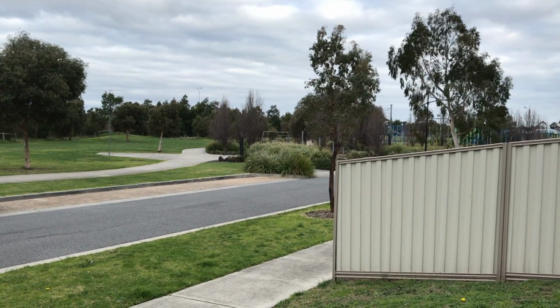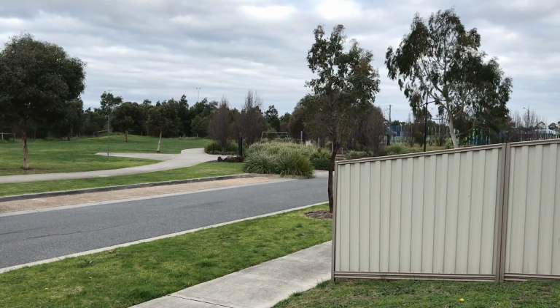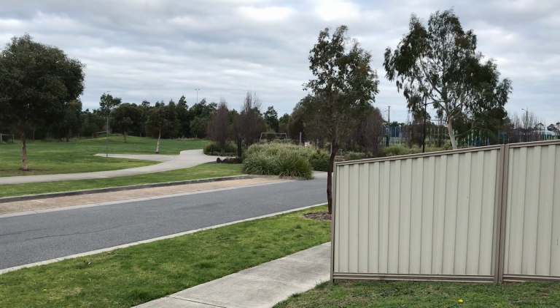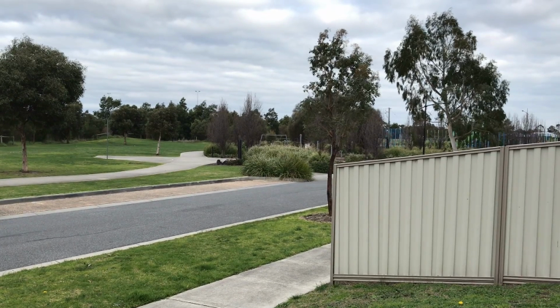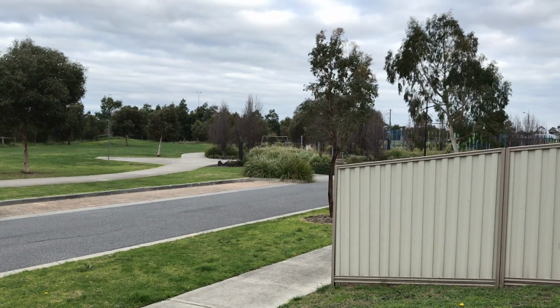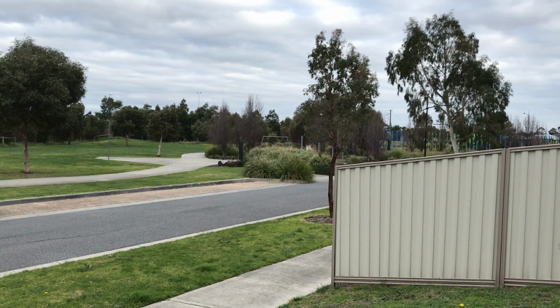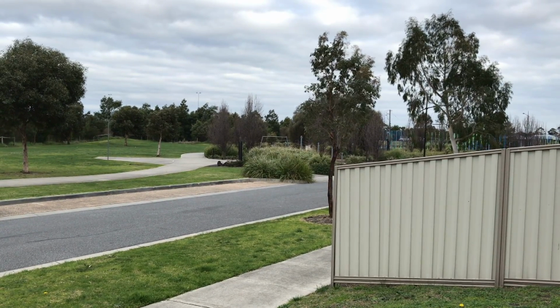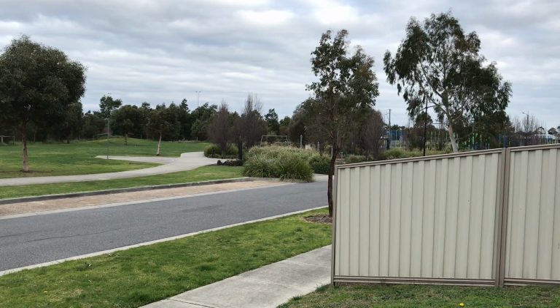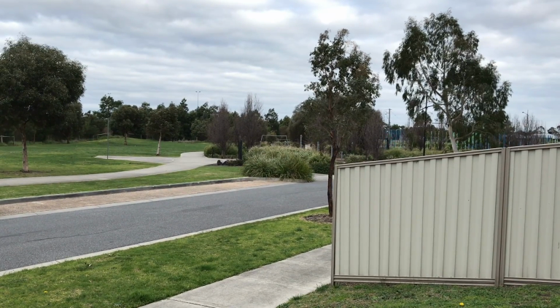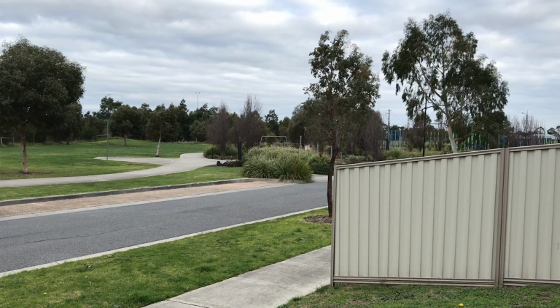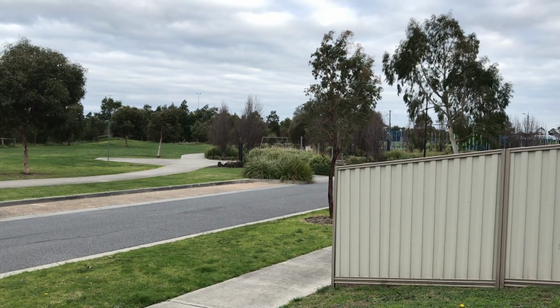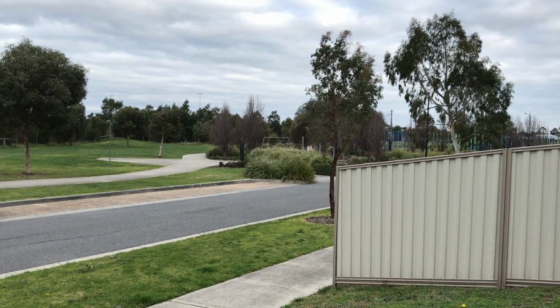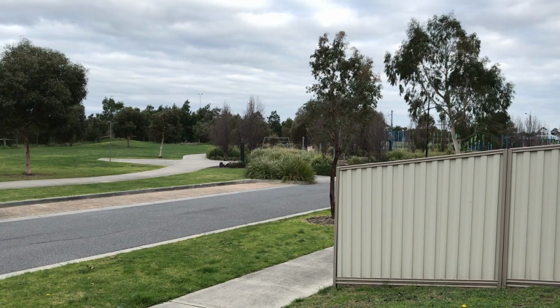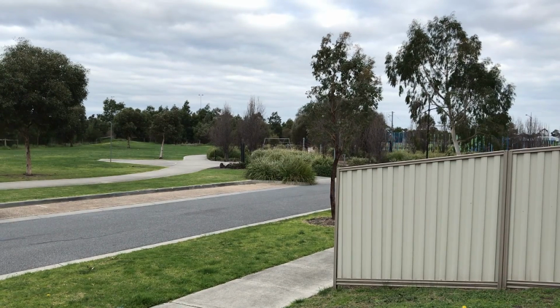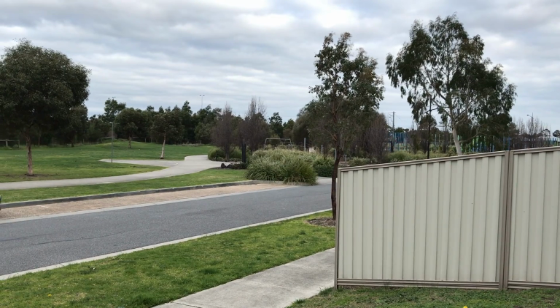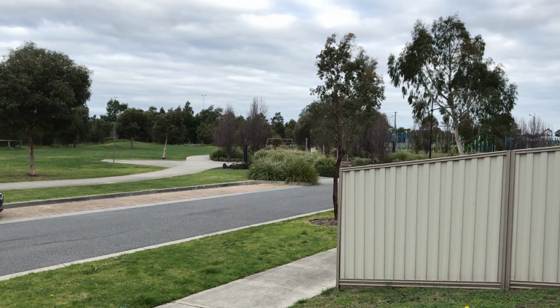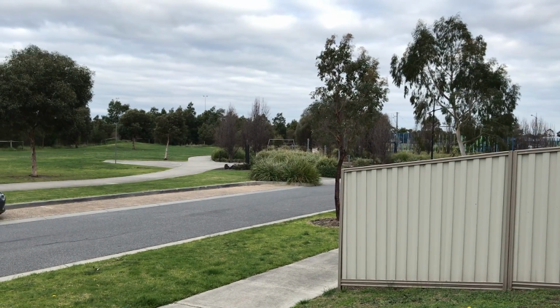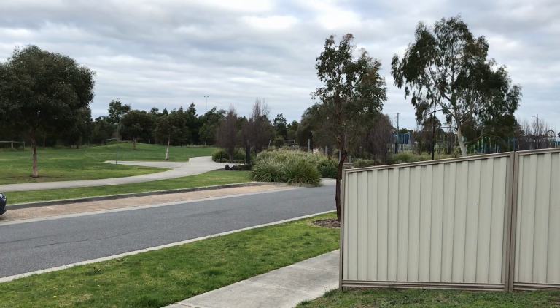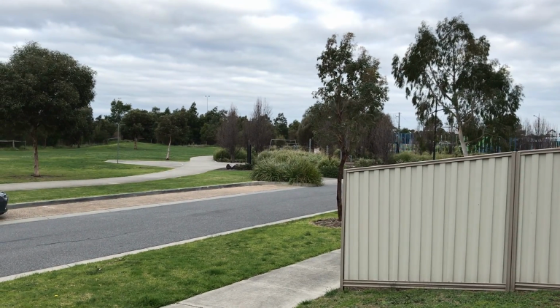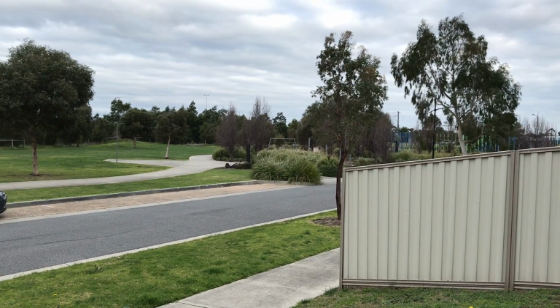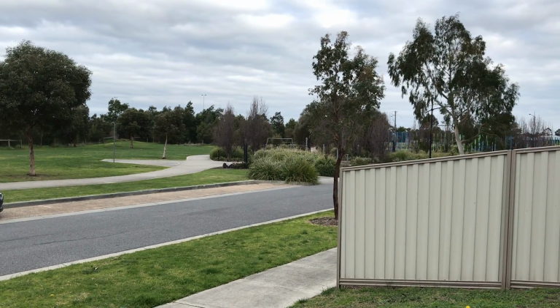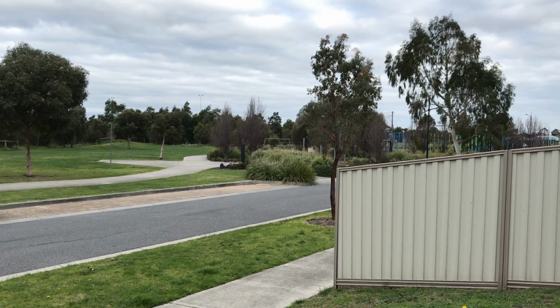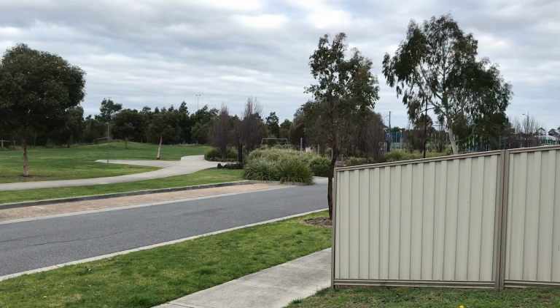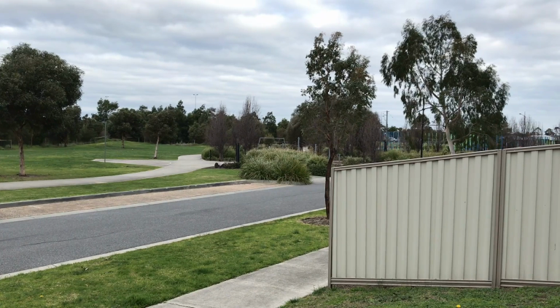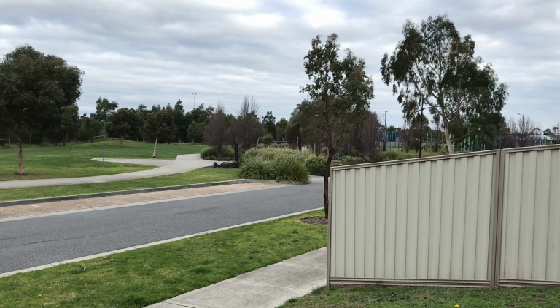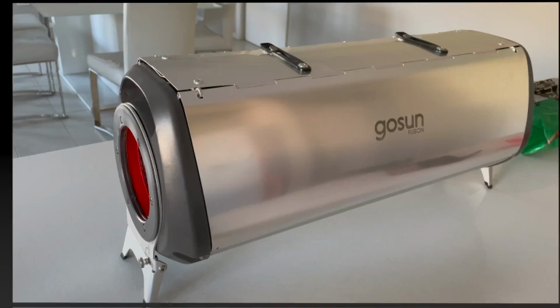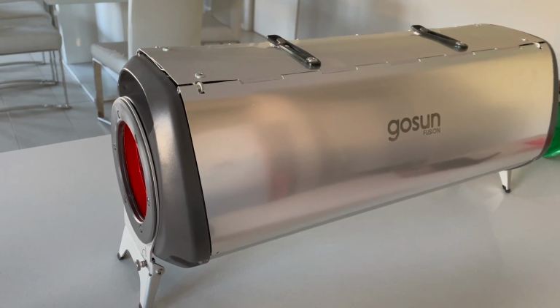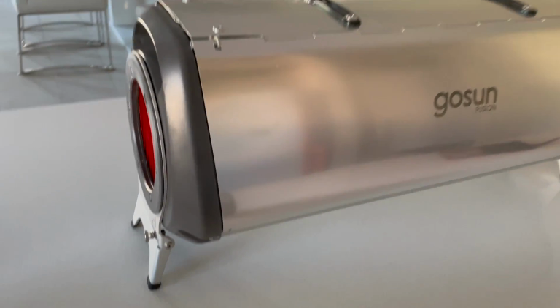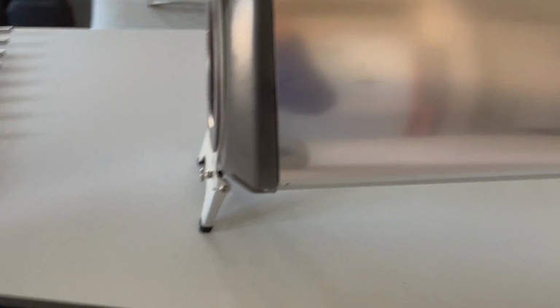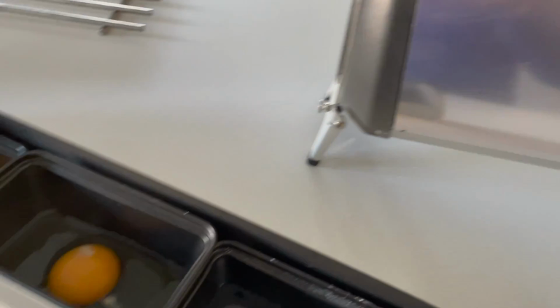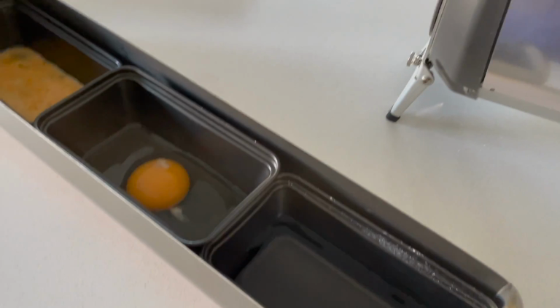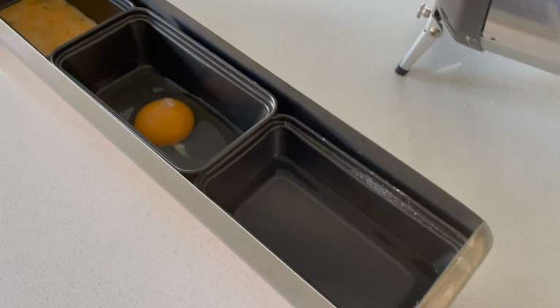I woke up one morning excited to use my solar oven again. I'm not quite hungry yet but I could eat. I decided on making what we have in our fridge and that's eggs. In one tray I made scrambled eggs, second tray a normal egg, and in the third one I thought I'd put water in it for my tea.